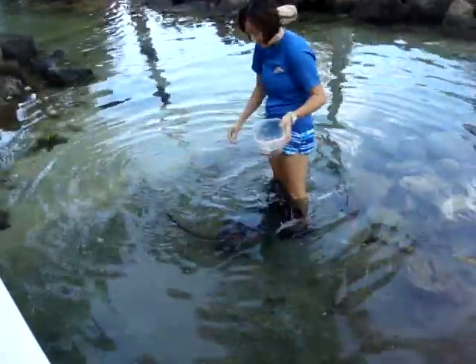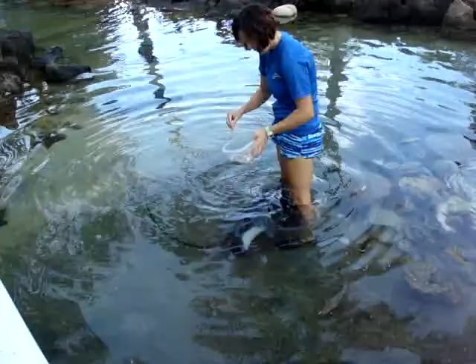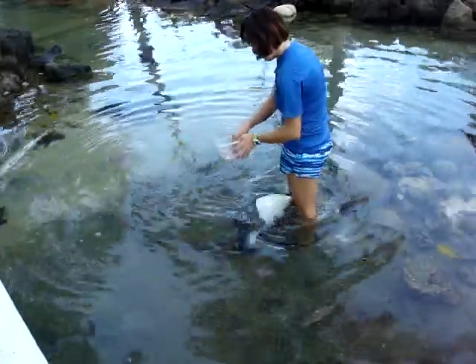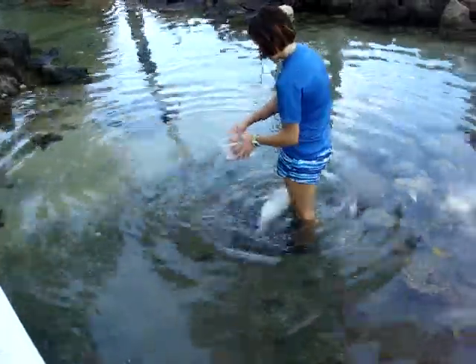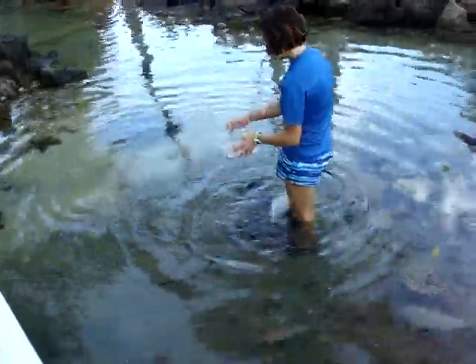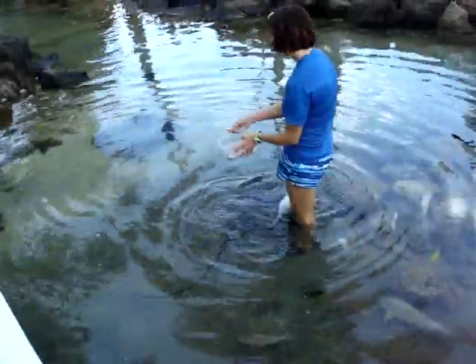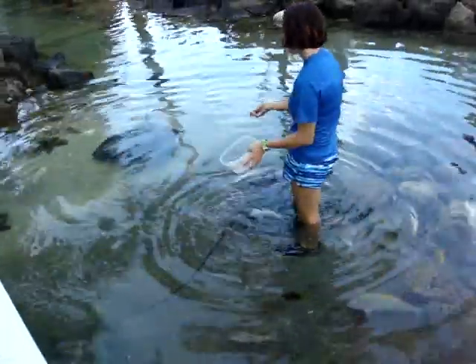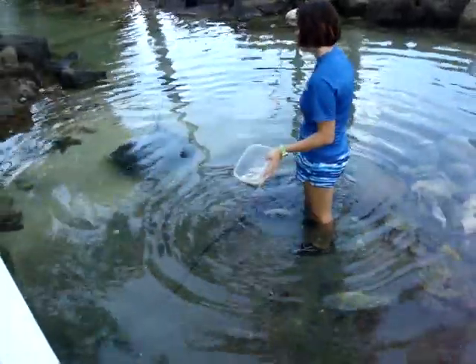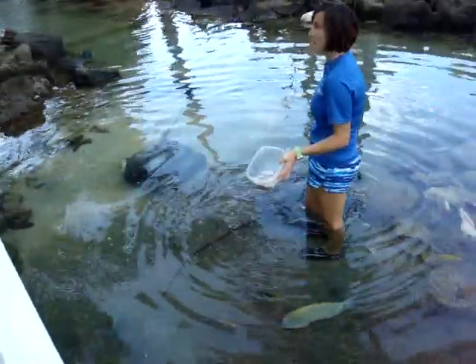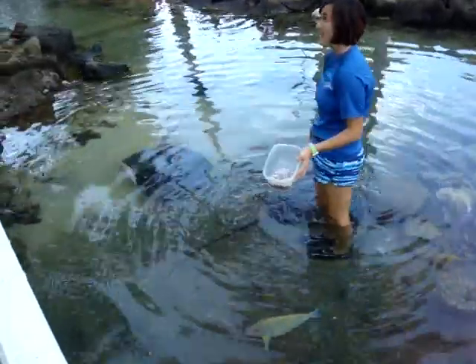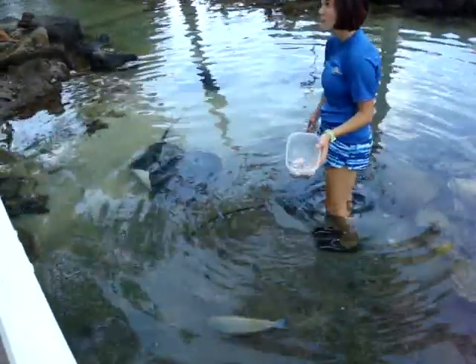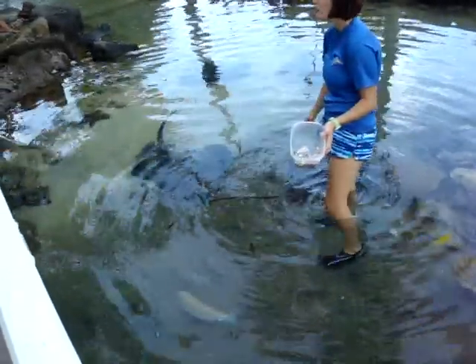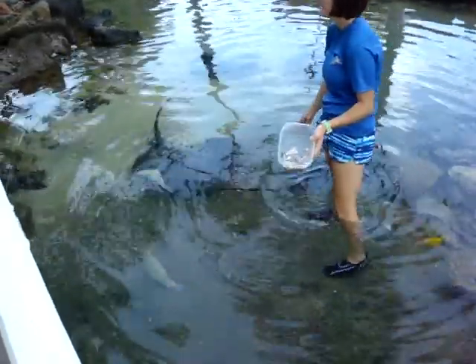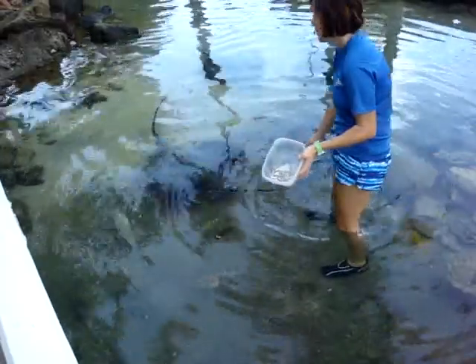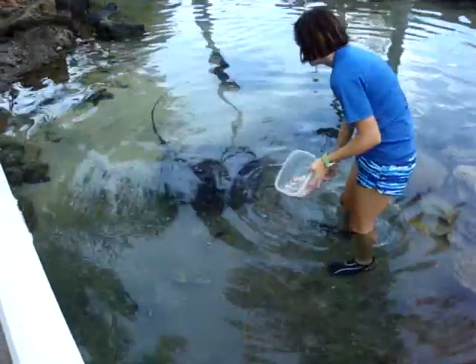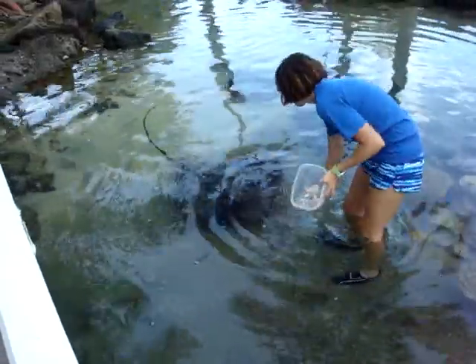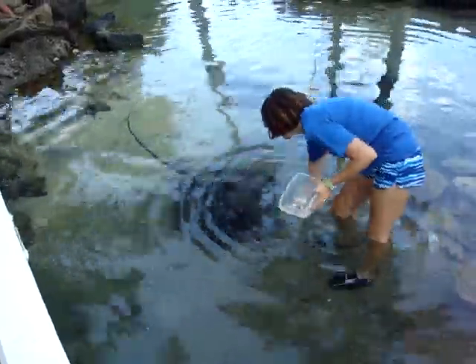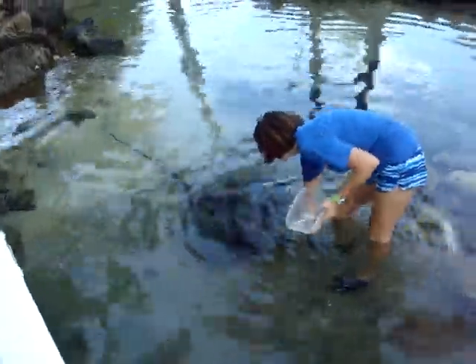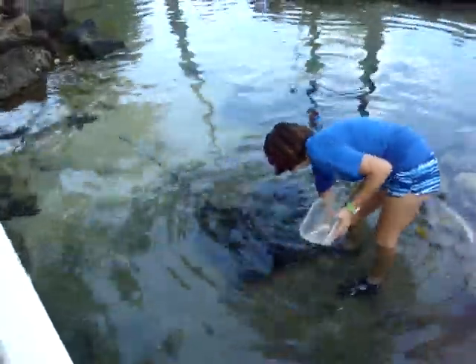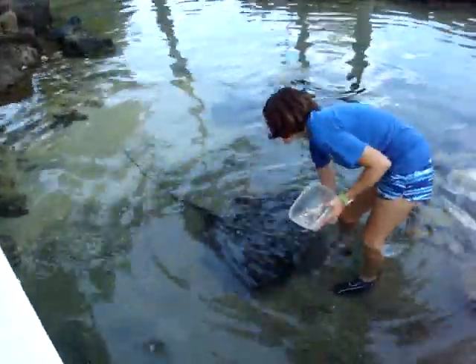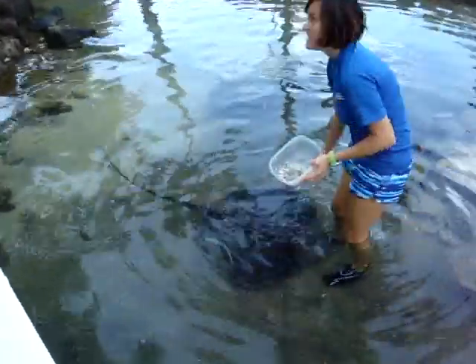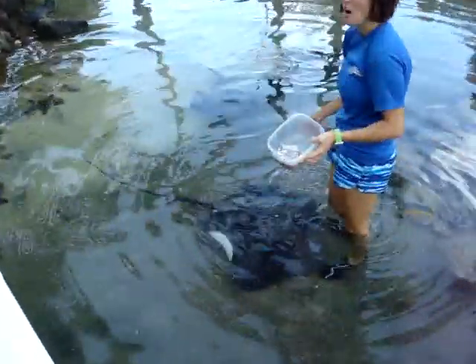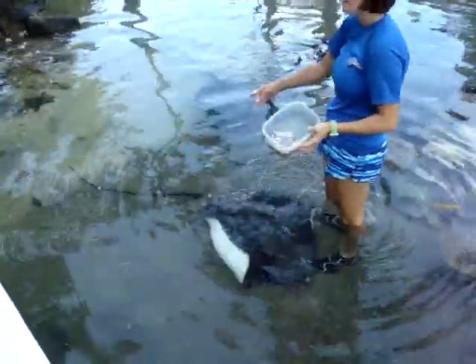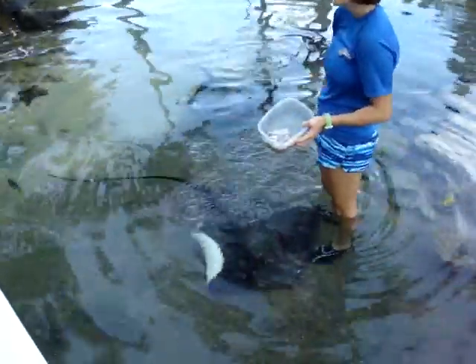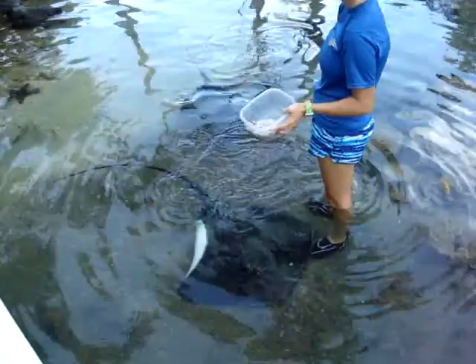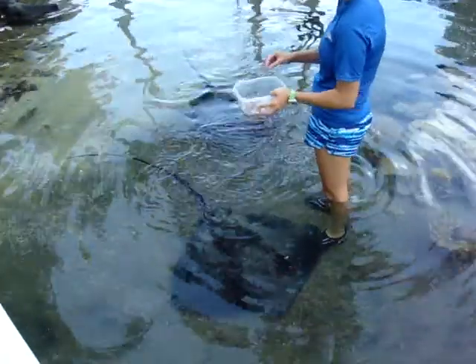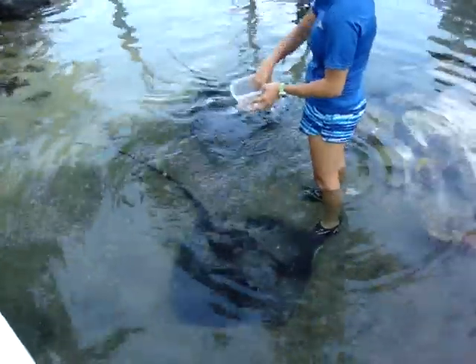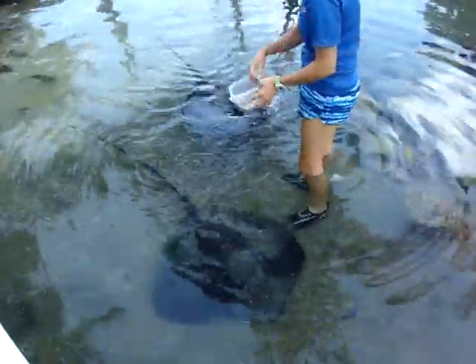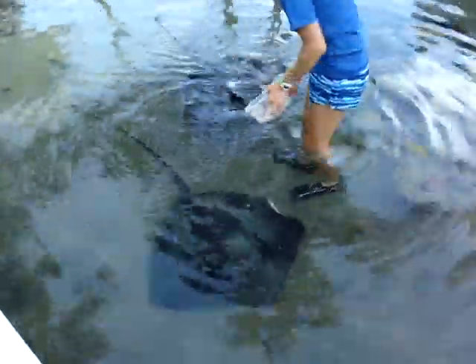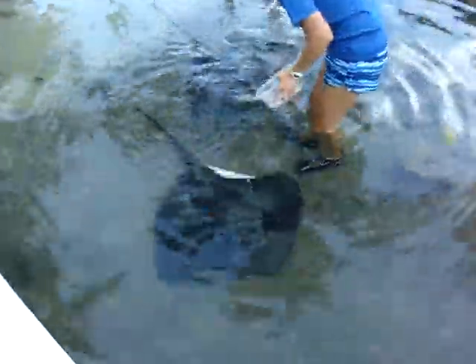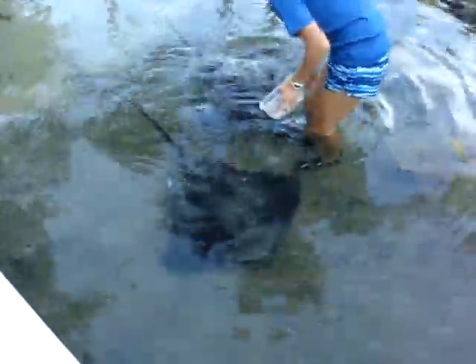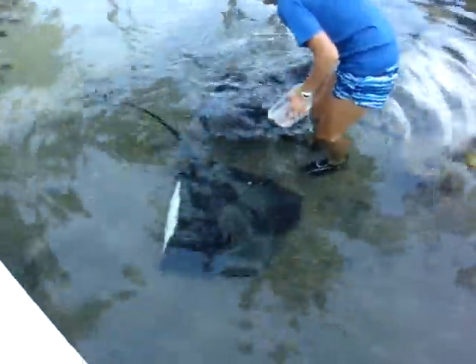The eagle rays that we have can get about nine to fifteen feet, and about 16 feet long with big wingspan. They're really good. High five! That's awesome that they get that big.